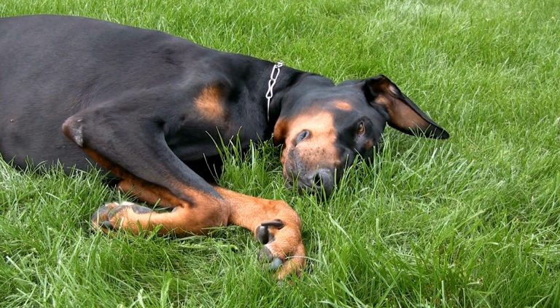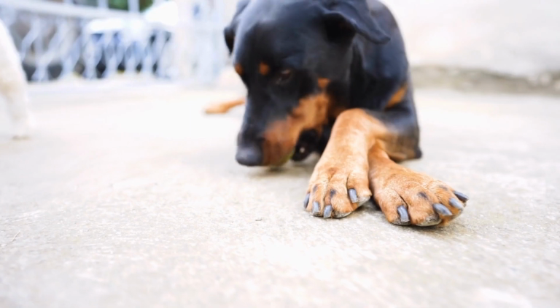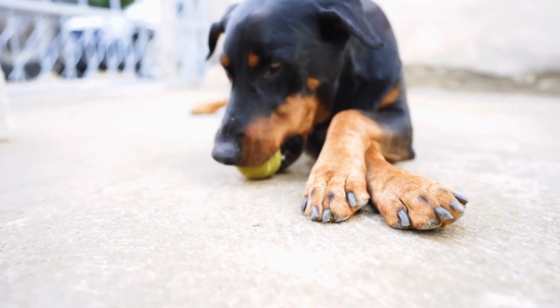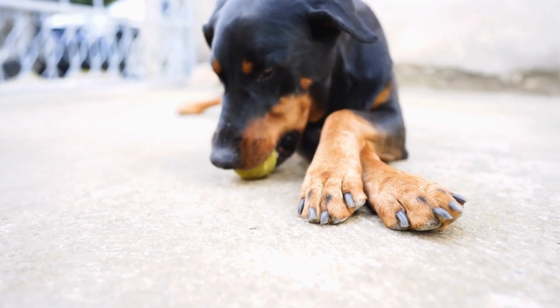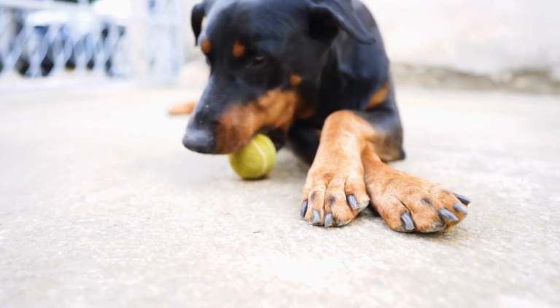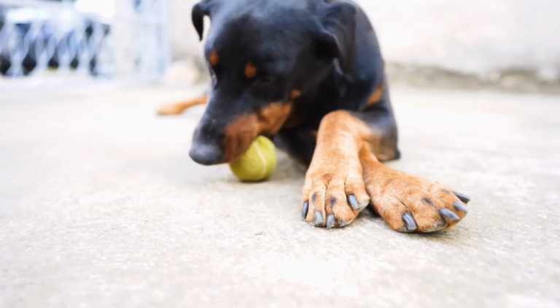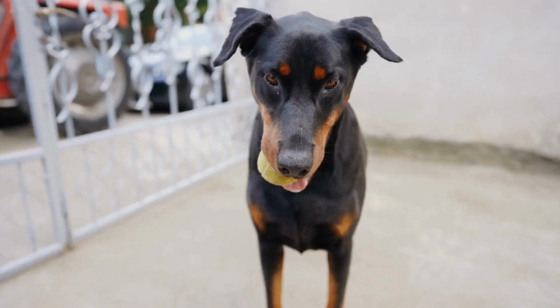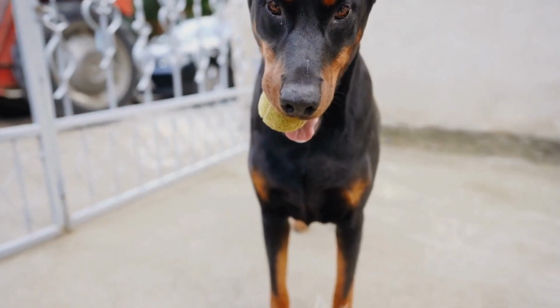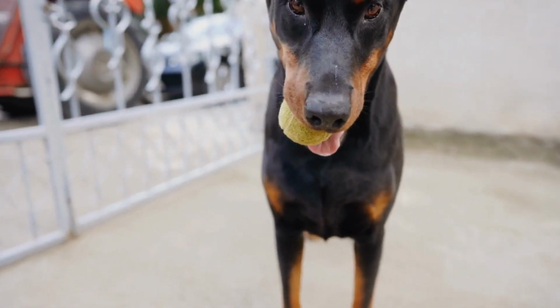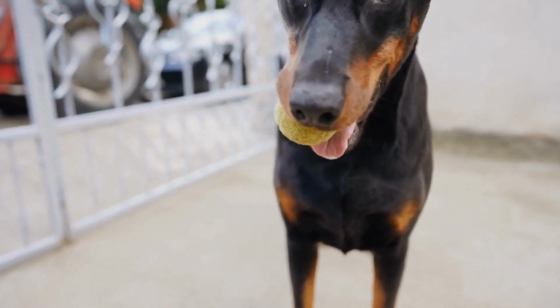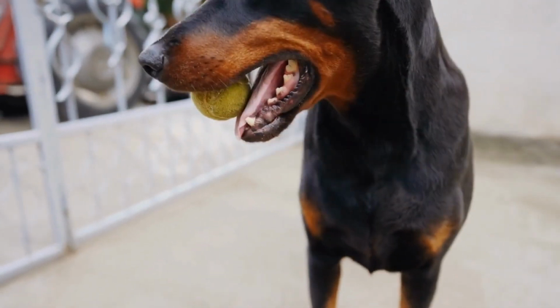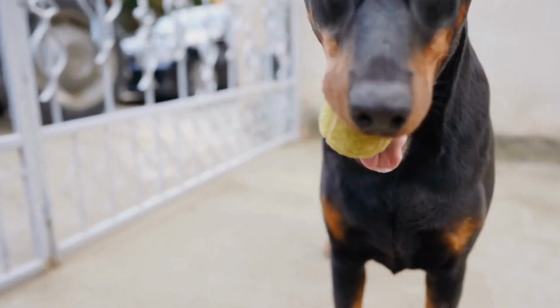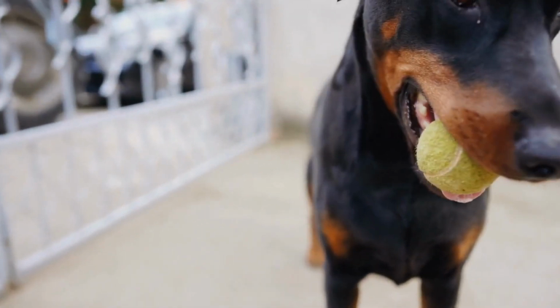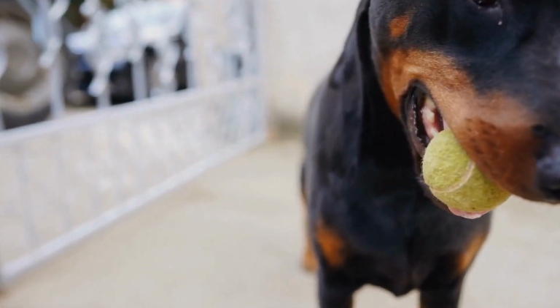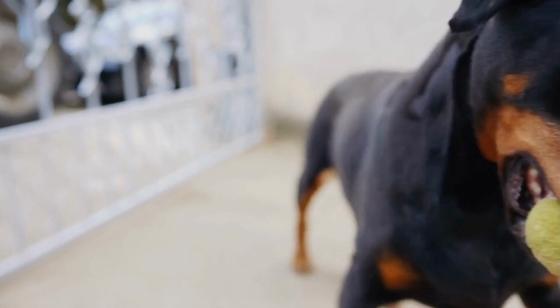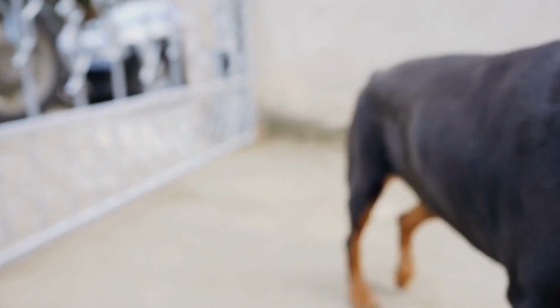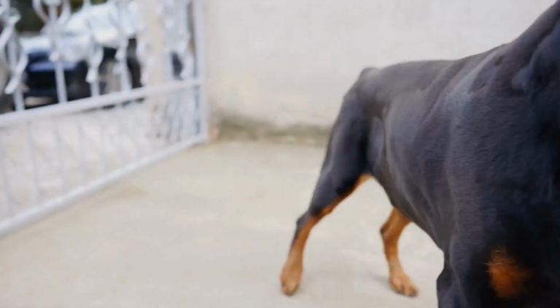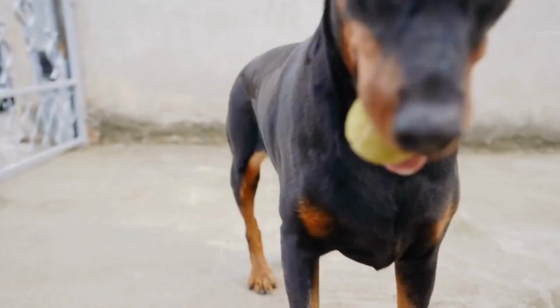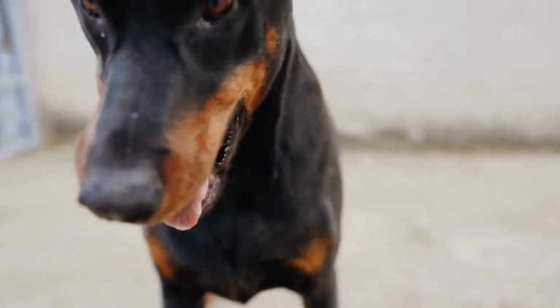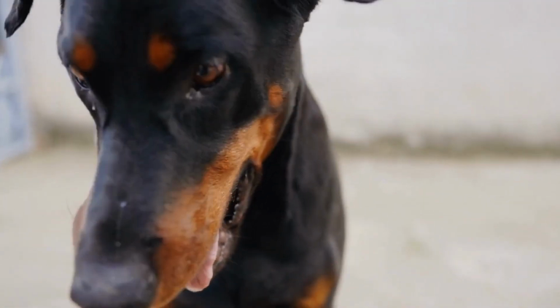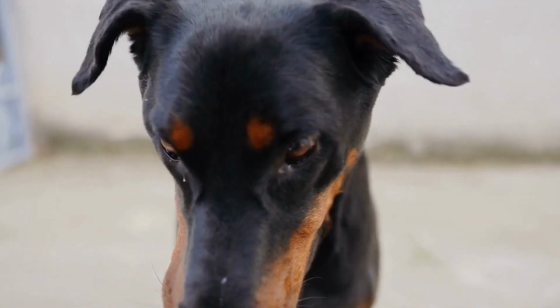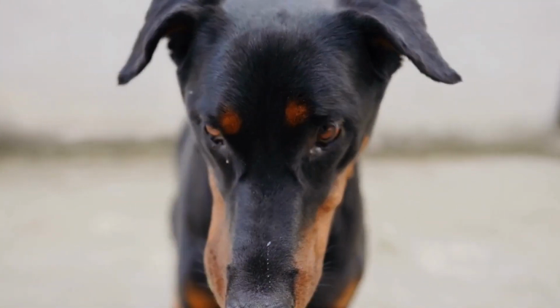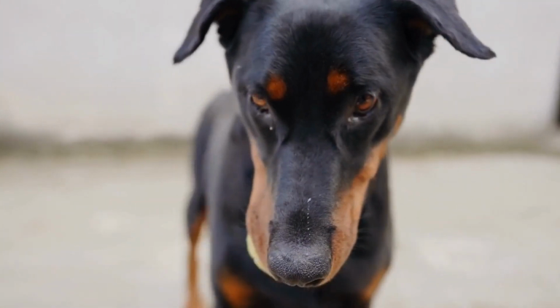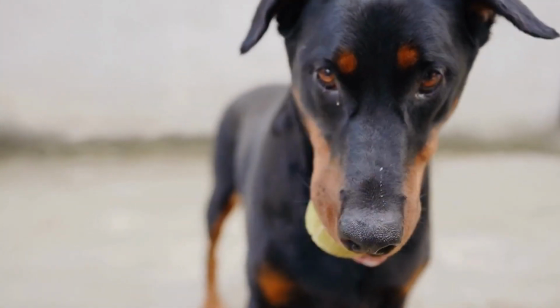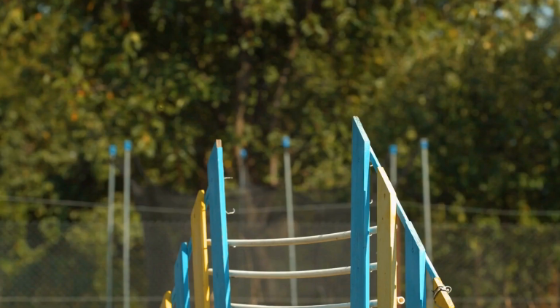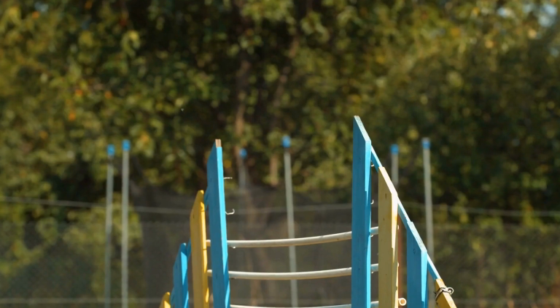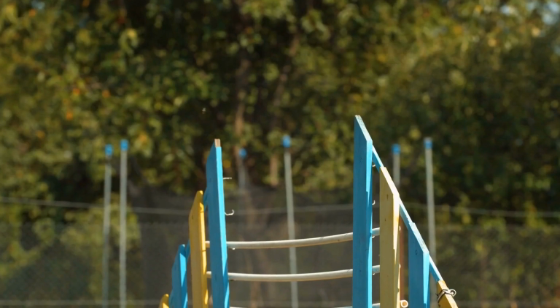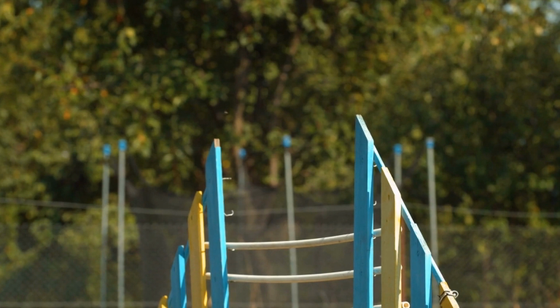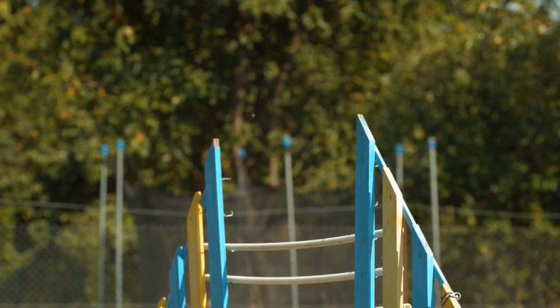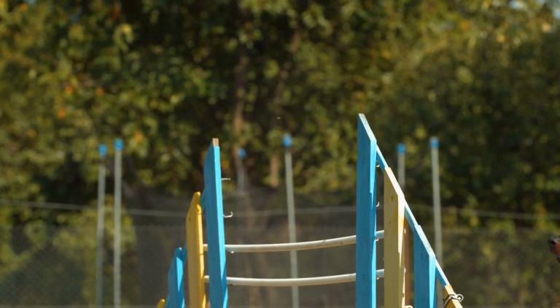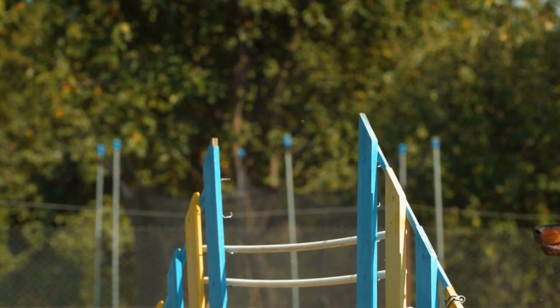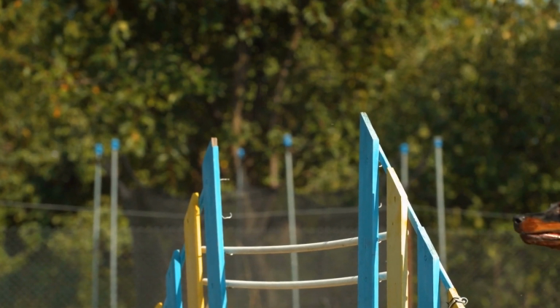Two: Support and Cushioning. Given their muscular build, Dobermans require beds that provide adequate support and cushioning for their joints and muscles. Look for beds with orthopedic memory foam or egg crate foam.